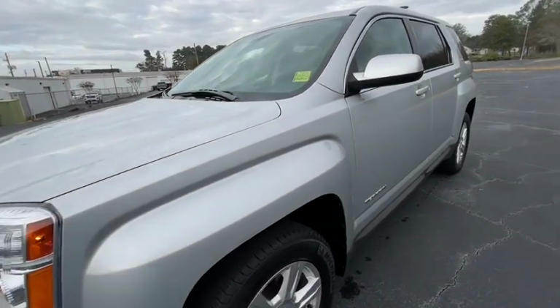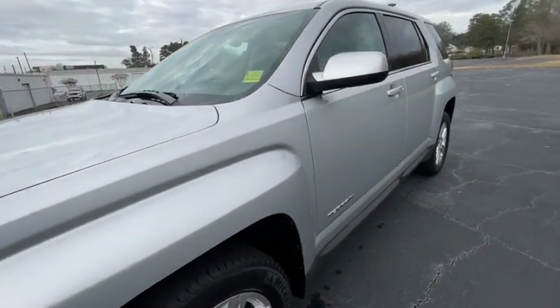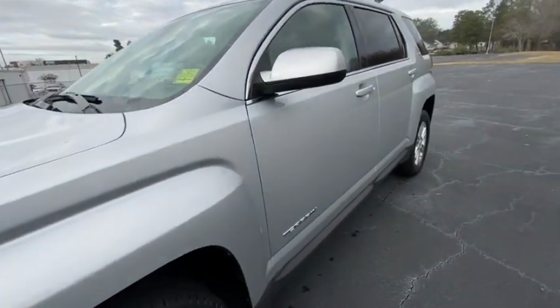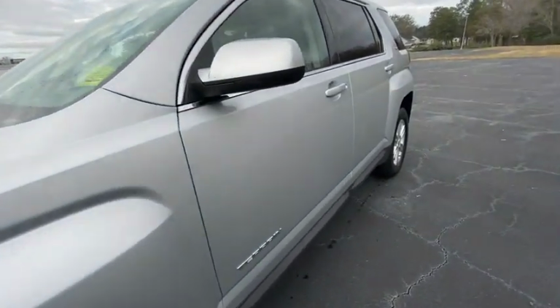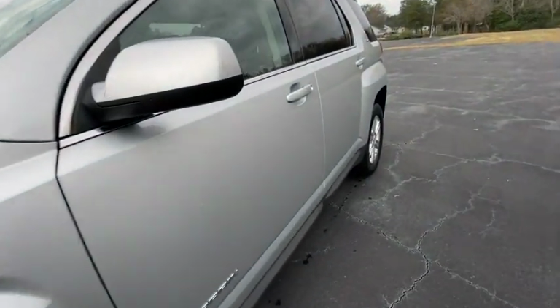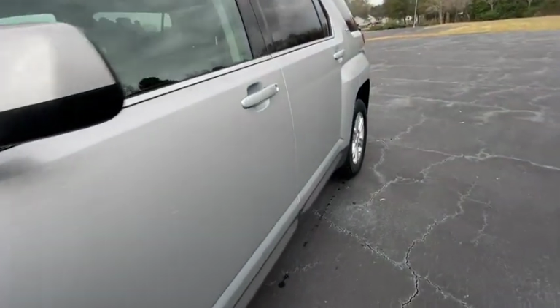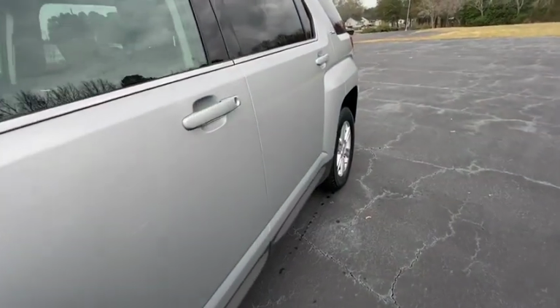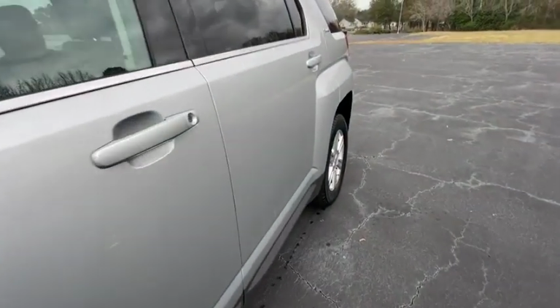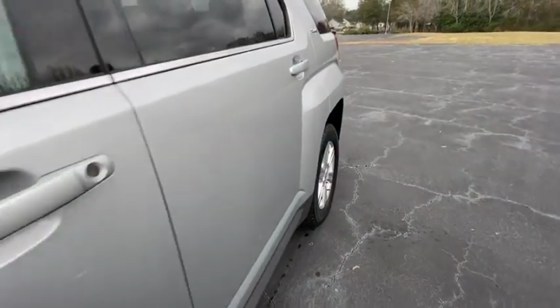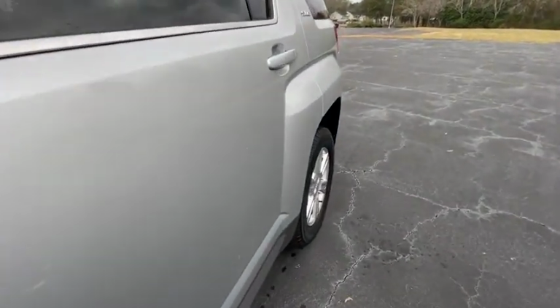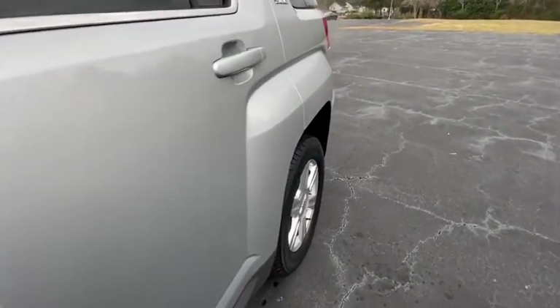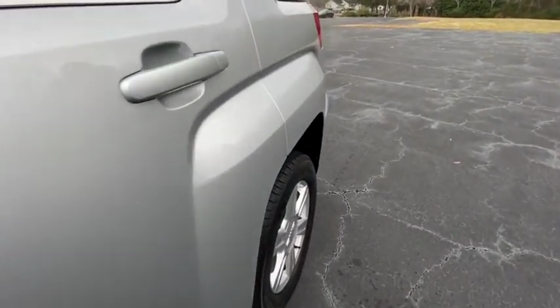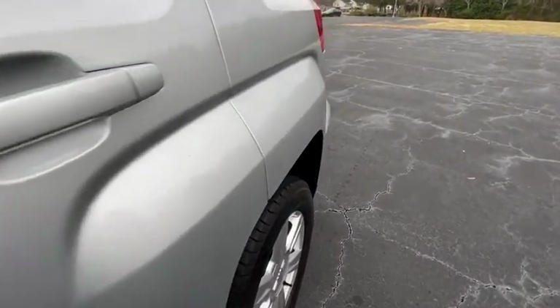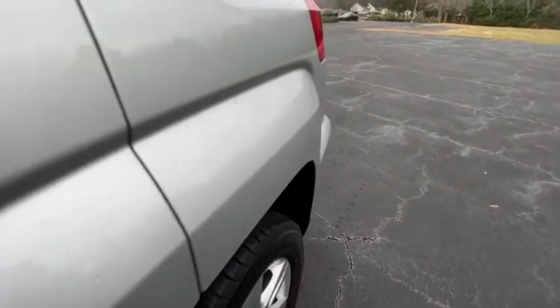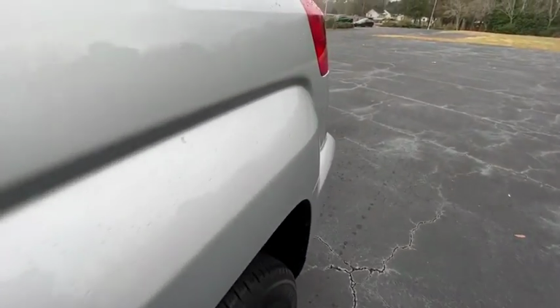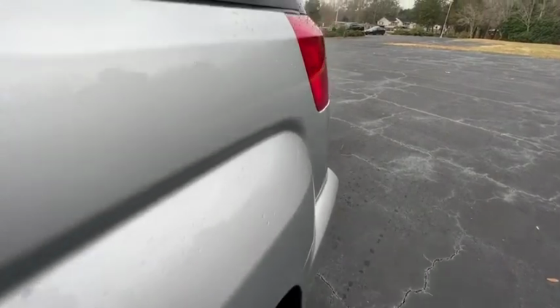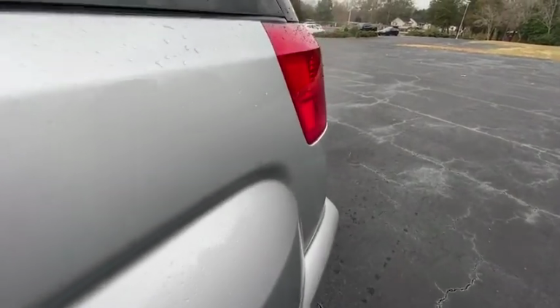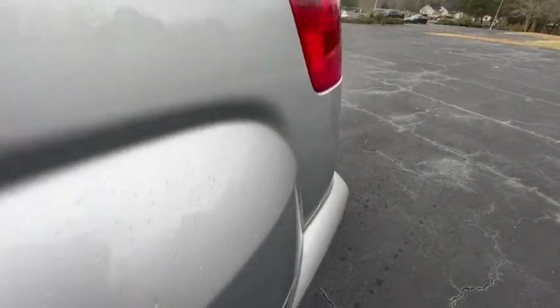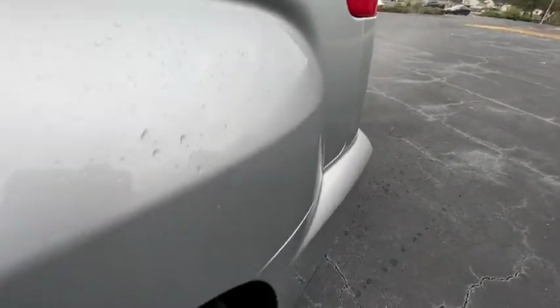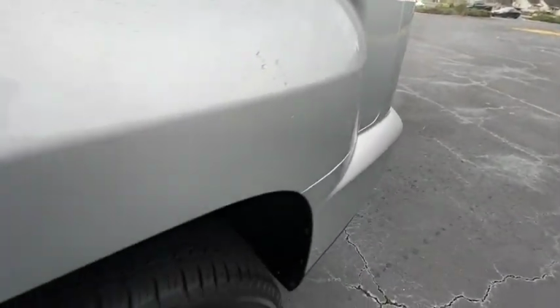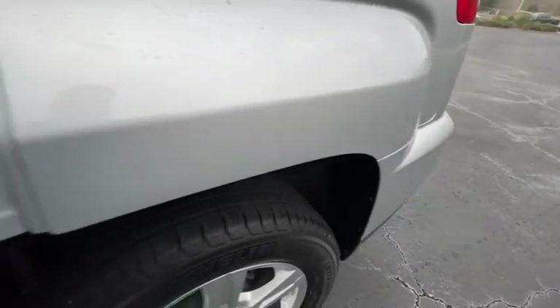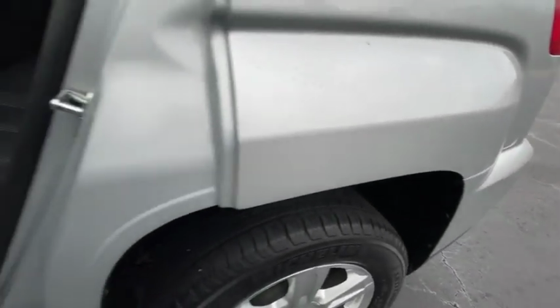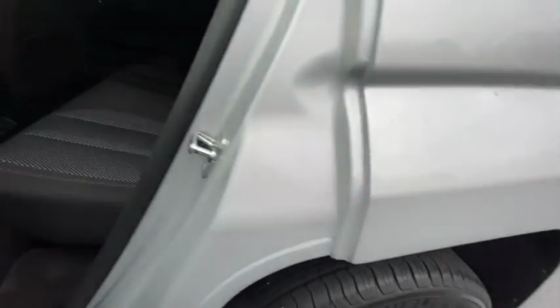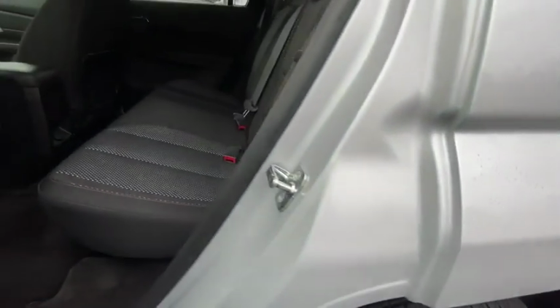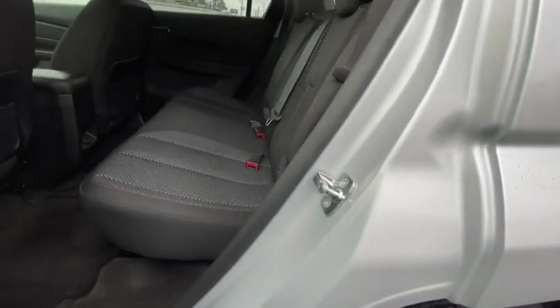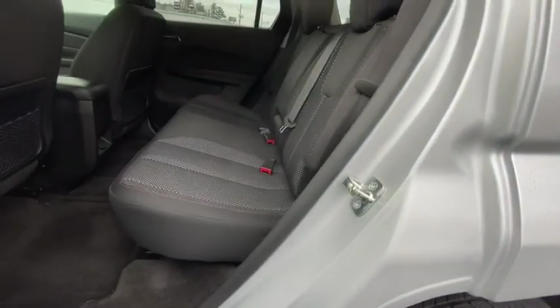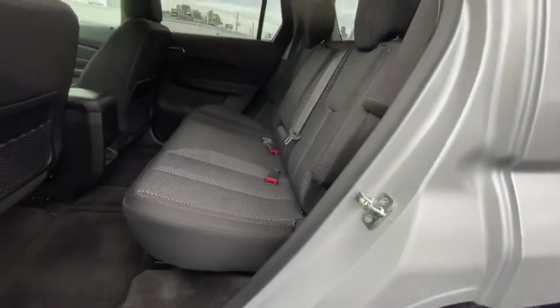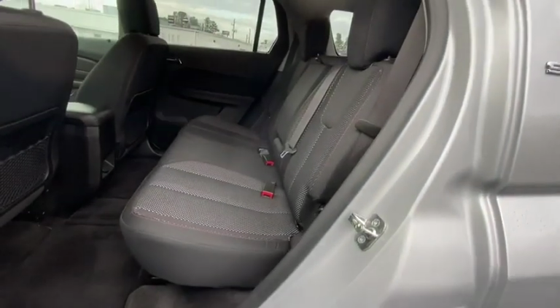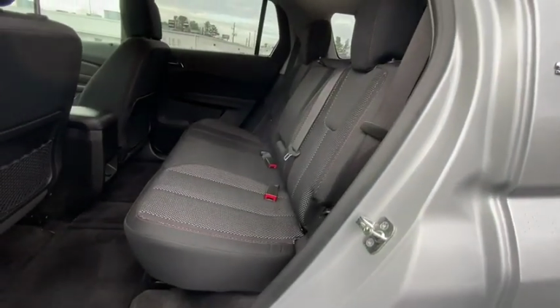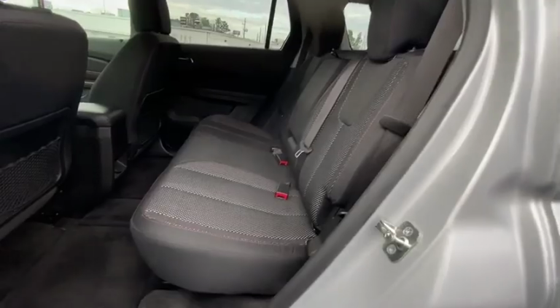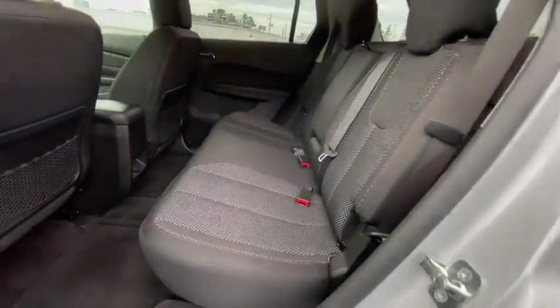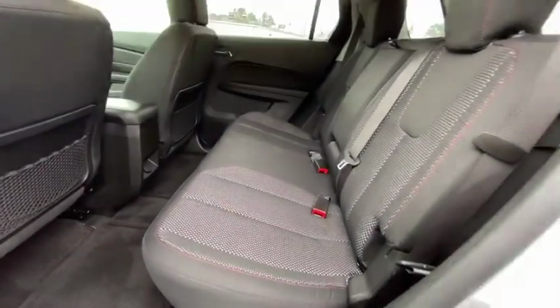Keyless entry, backup camera, stability control, traction control, anti-lock braking system, steering wheel audio controls, Bluetooth, power steering, adjustable steering wheel, cruise control.